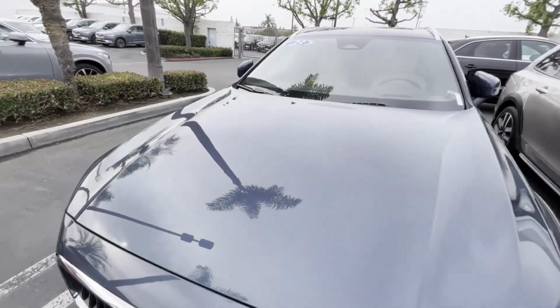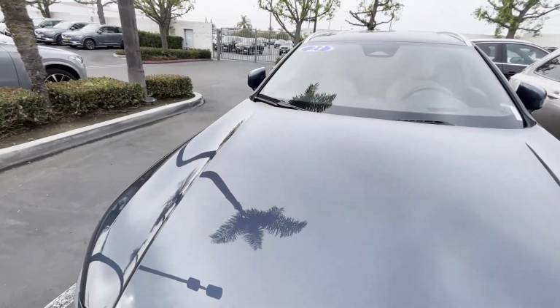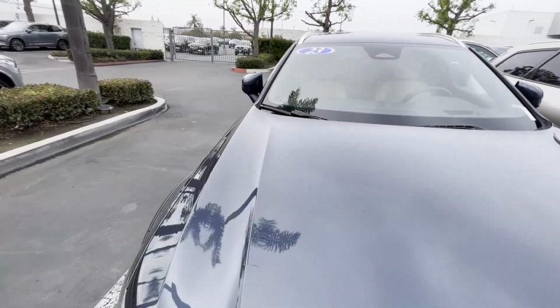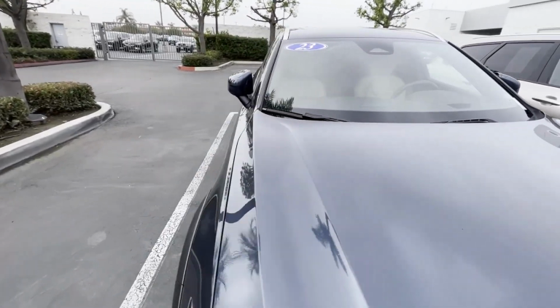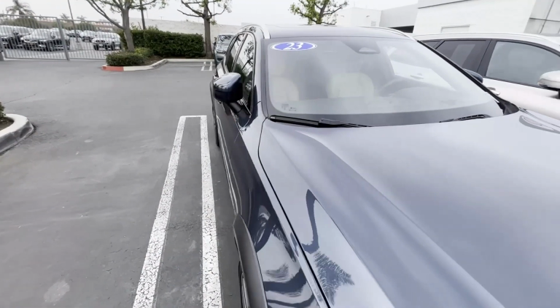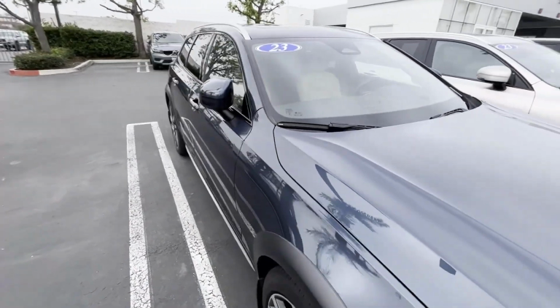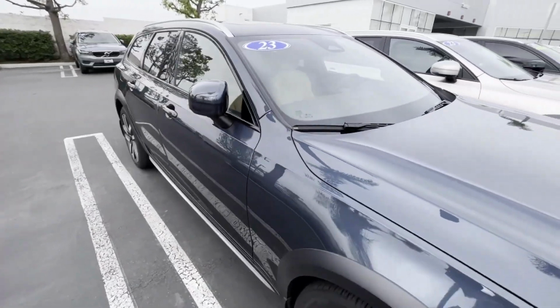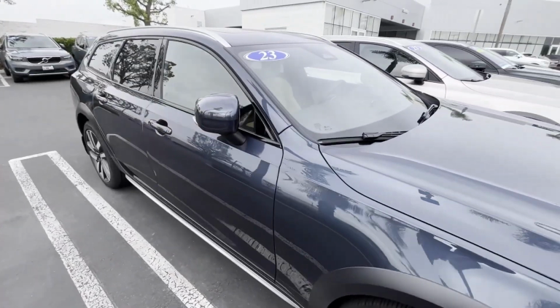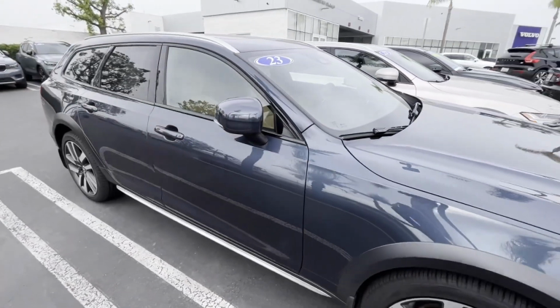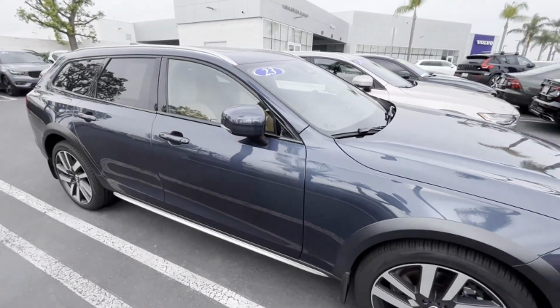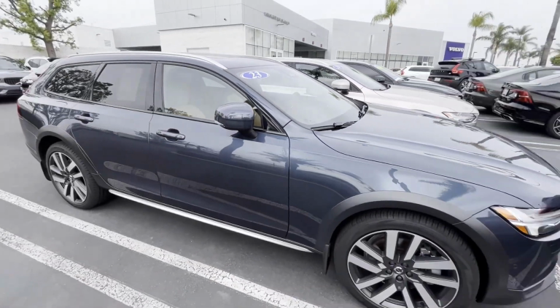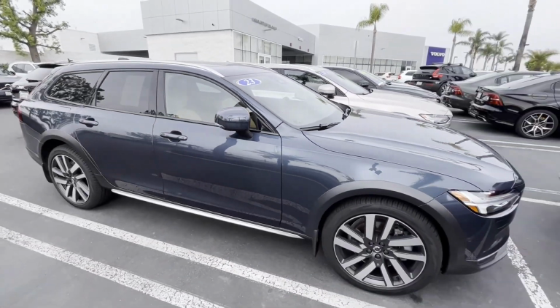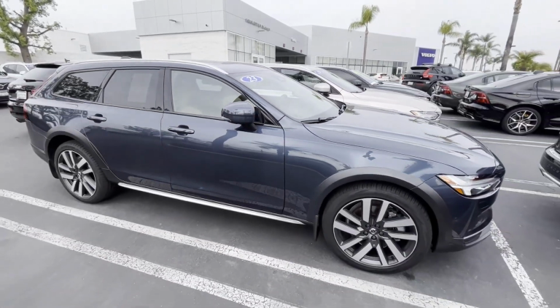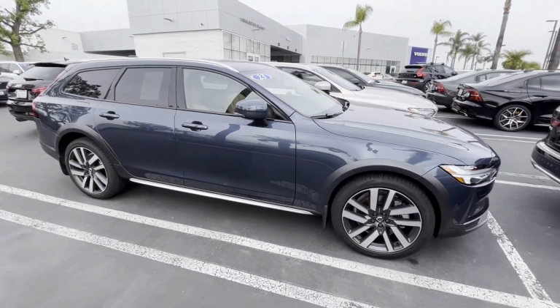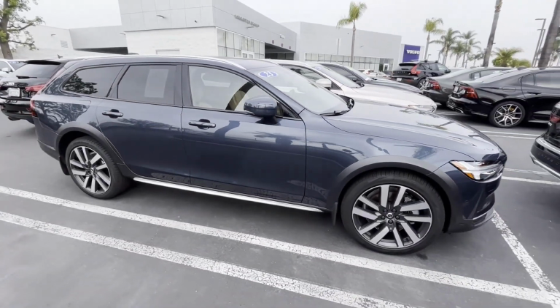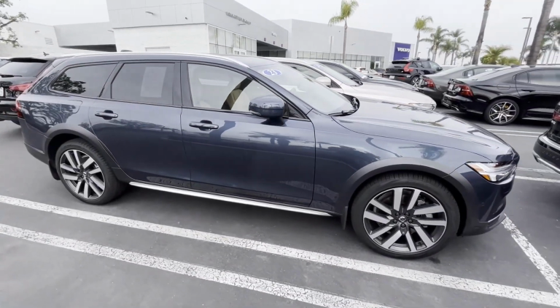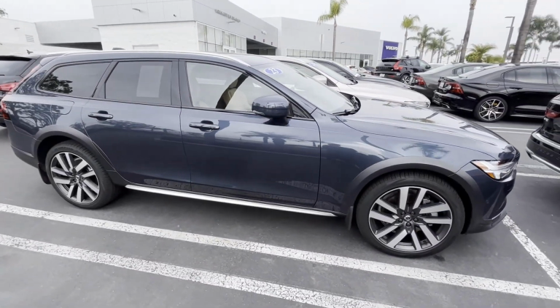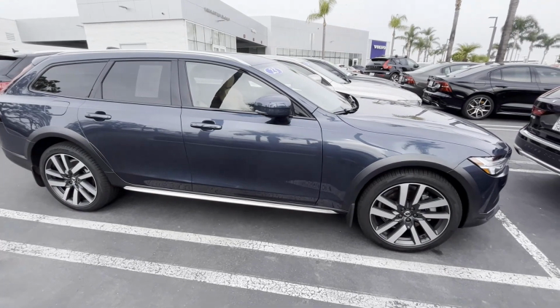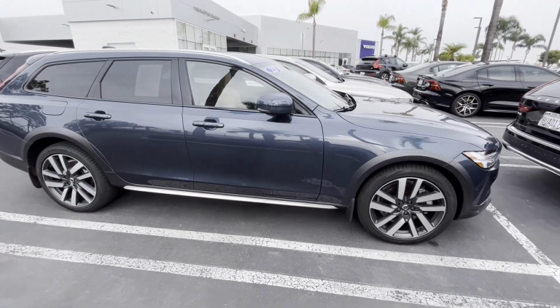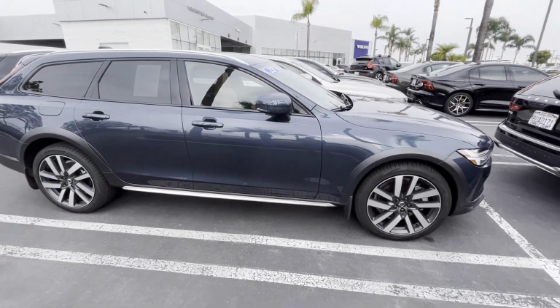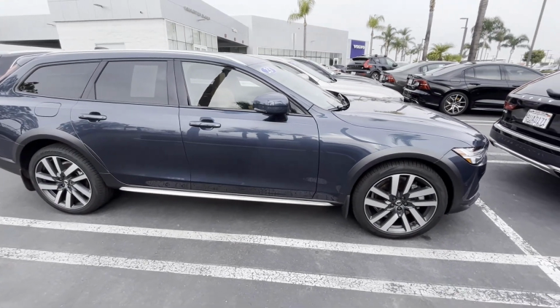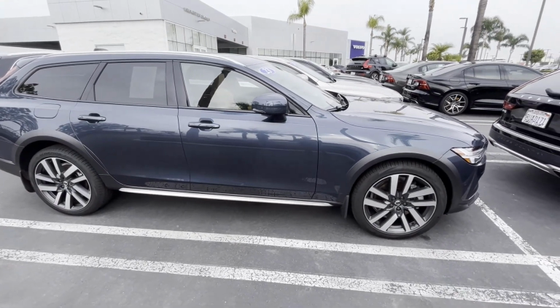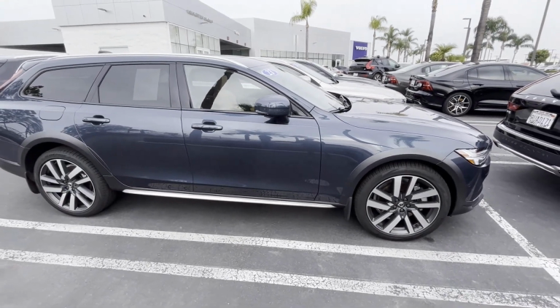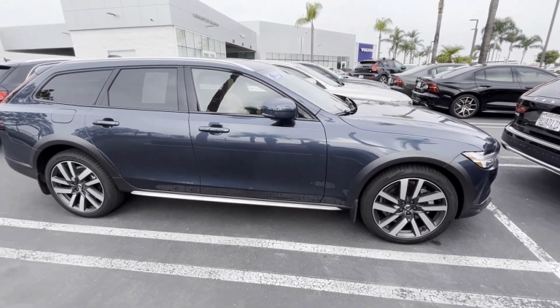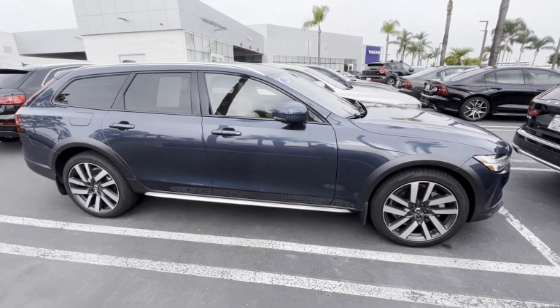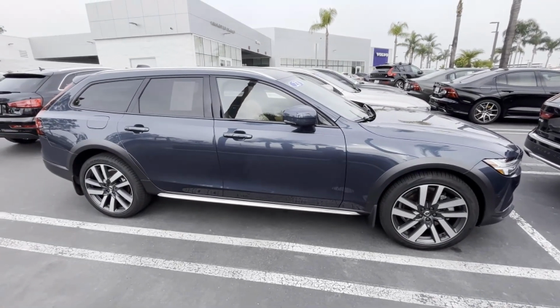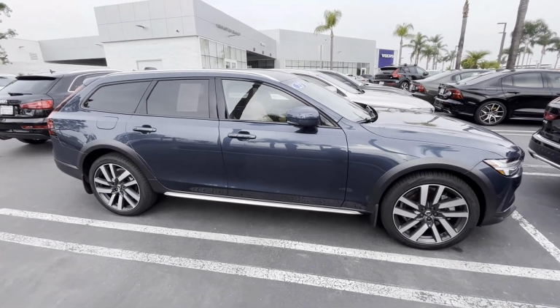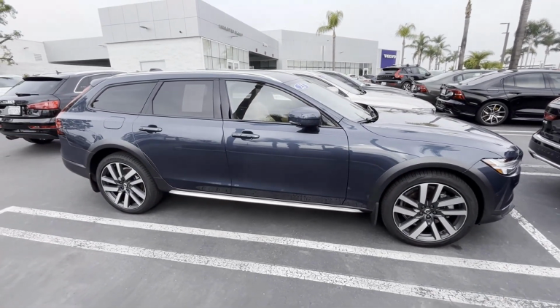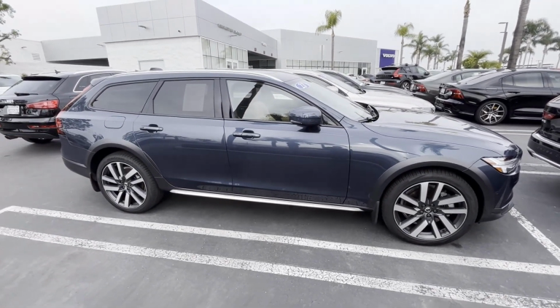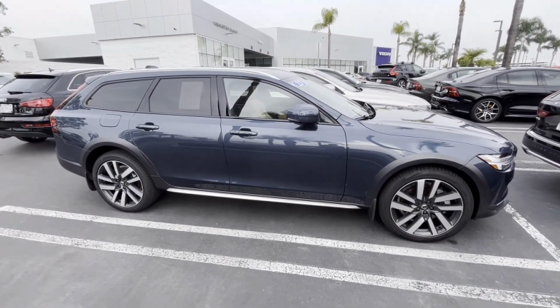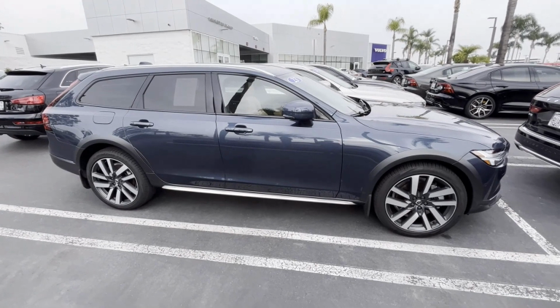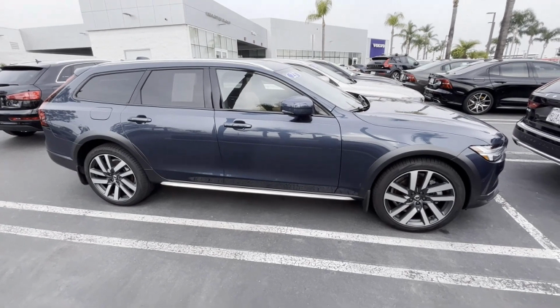This is a certified pre-owned Volvo at Volvo Cars Orange County. You can purchase it for approximately $57,000, and the original price tag was $74,000.